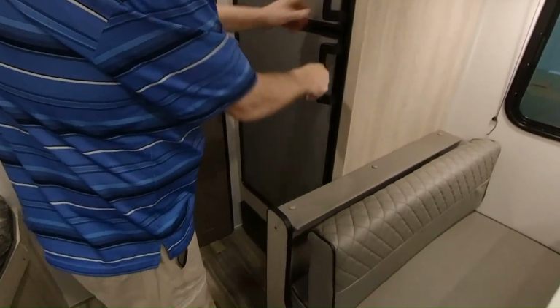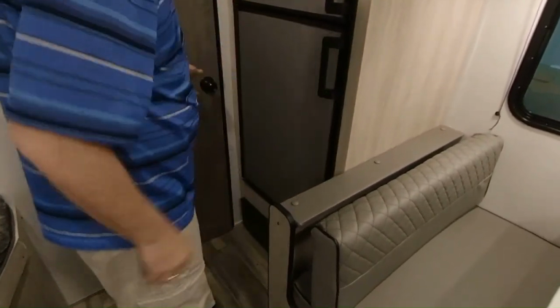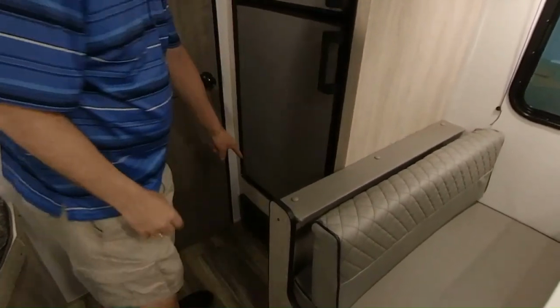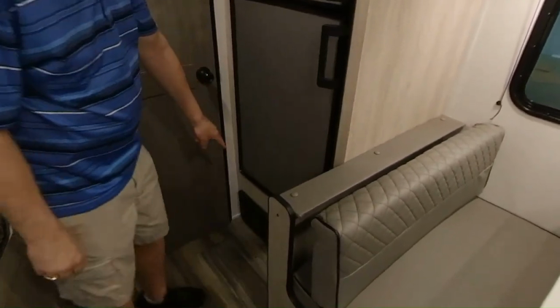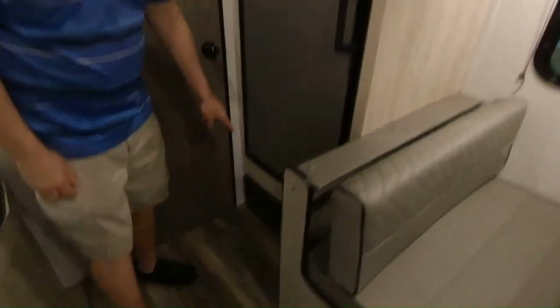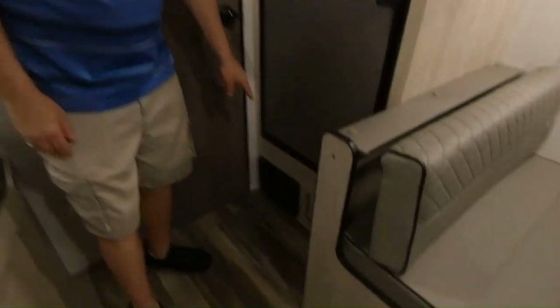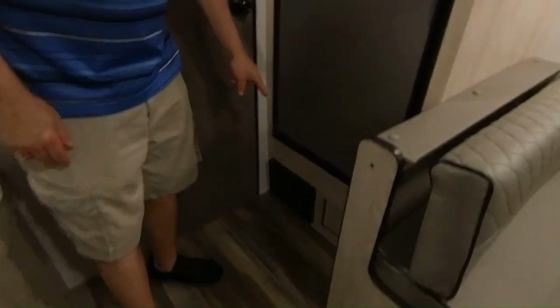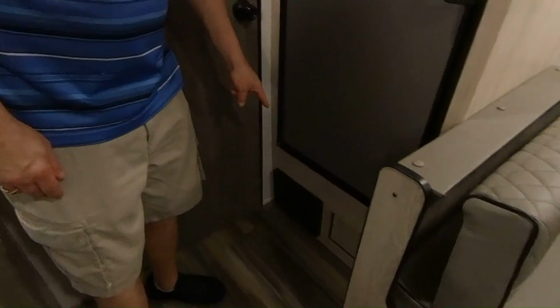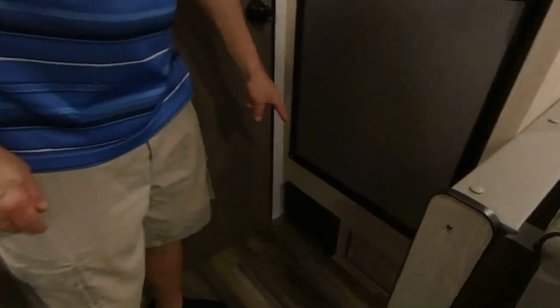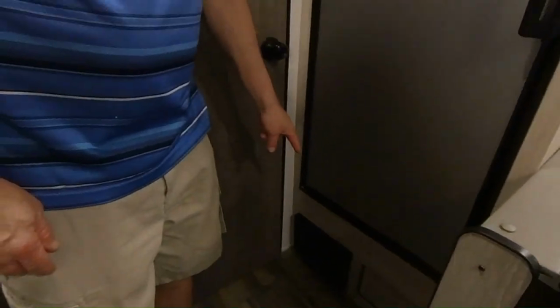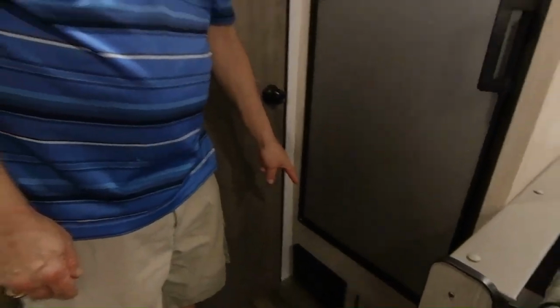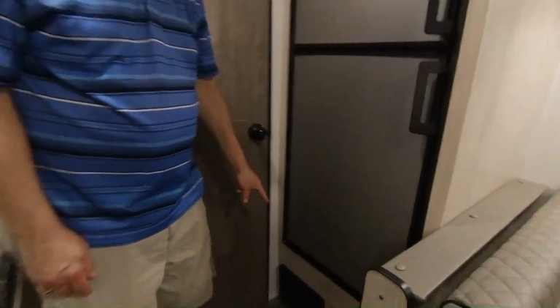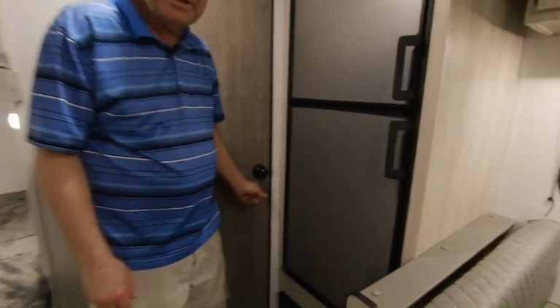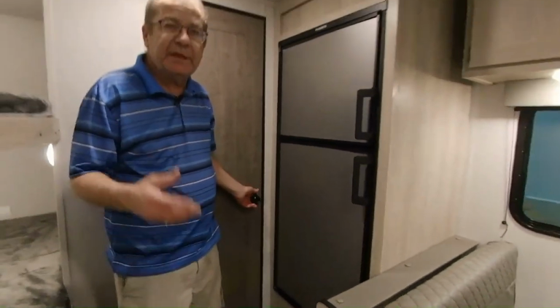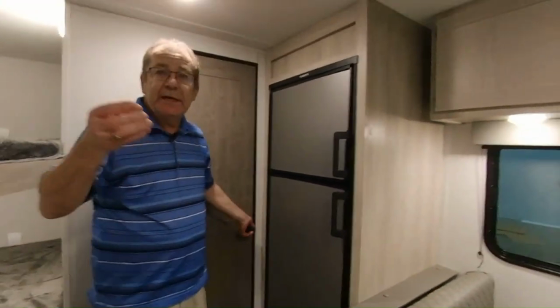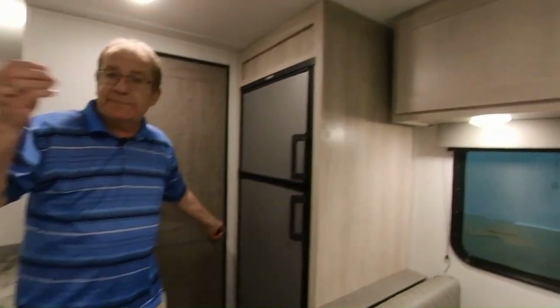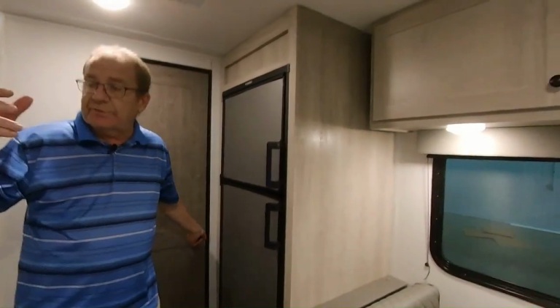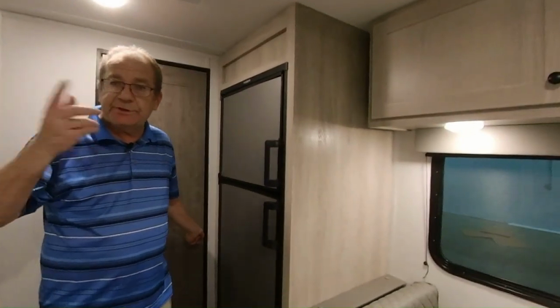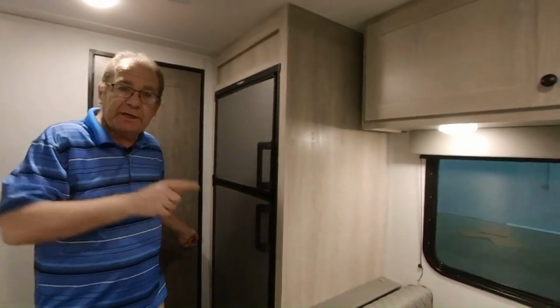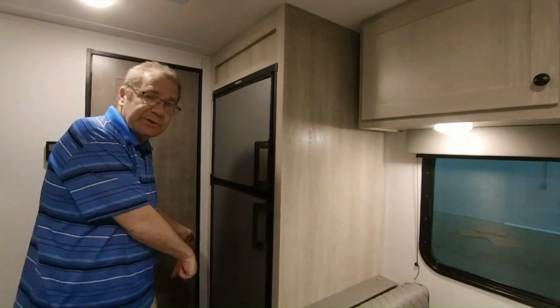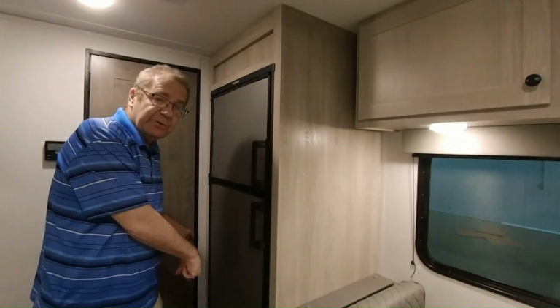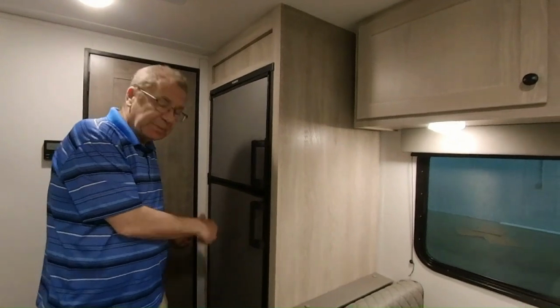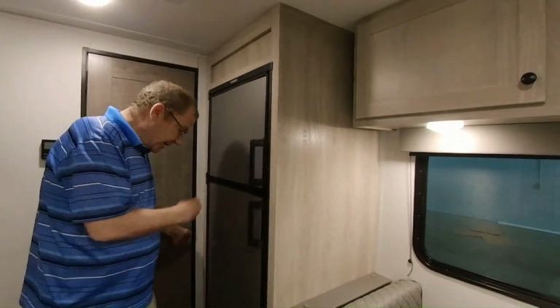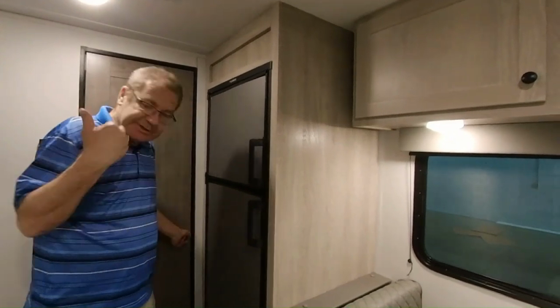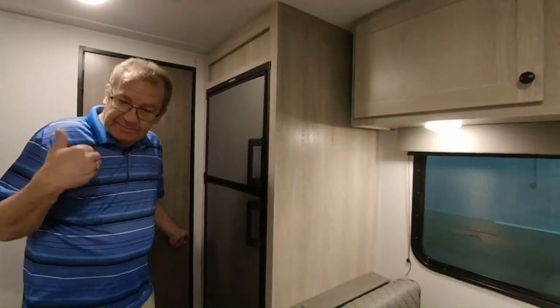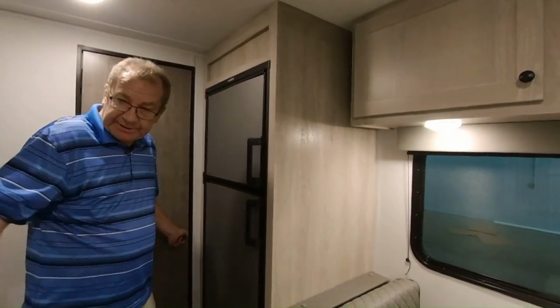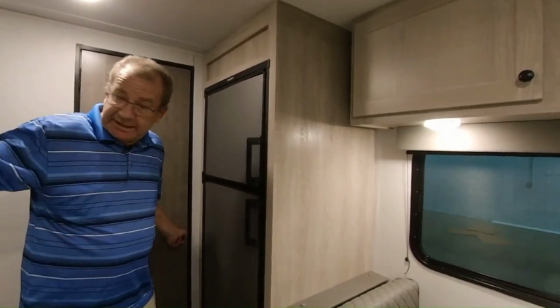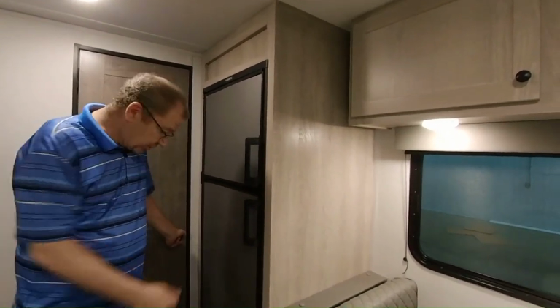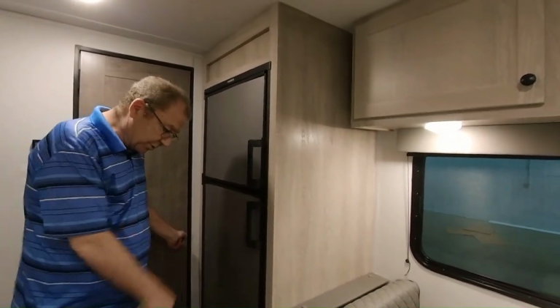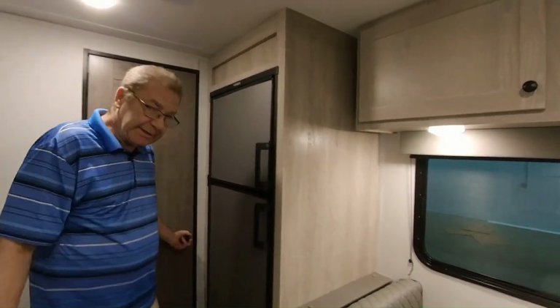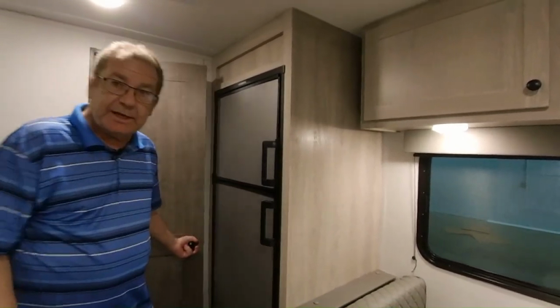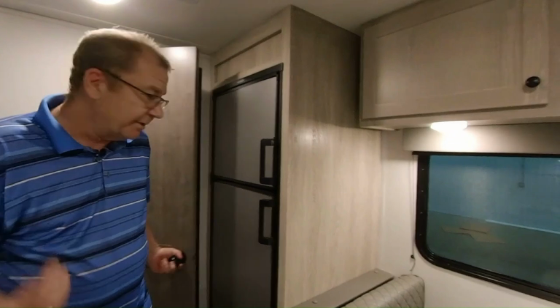Right there is your fuse box — you have your fuses and breaker boxes there. I'd recommend getting some extra fuses and carrying them with you. So if a fuse does blow, you just take it out of the drawer, put it right in, and not have to run to town.